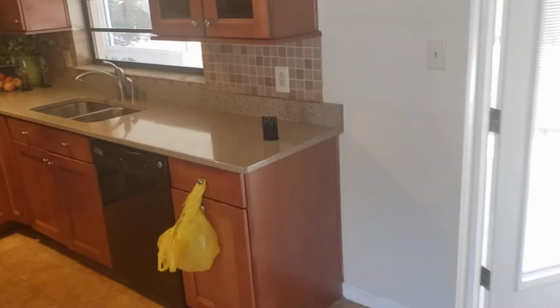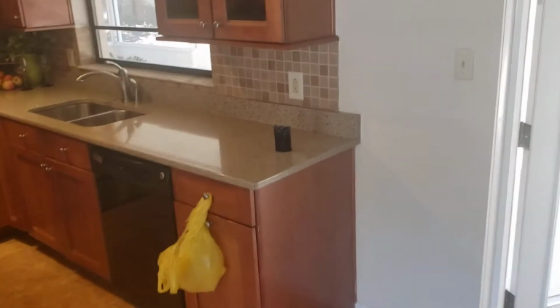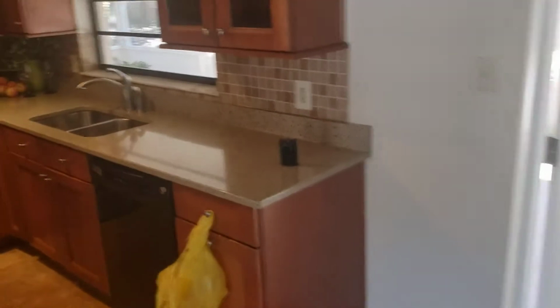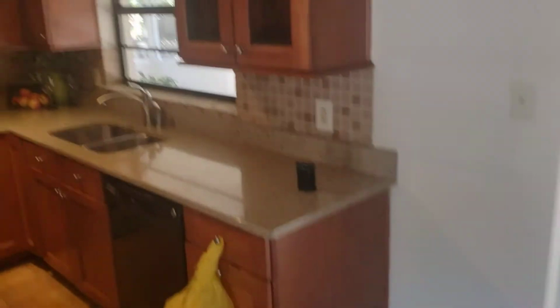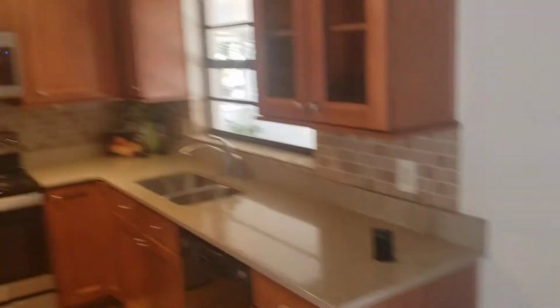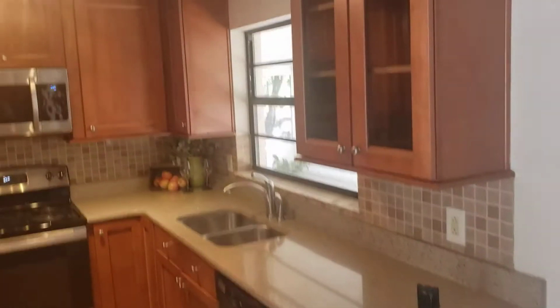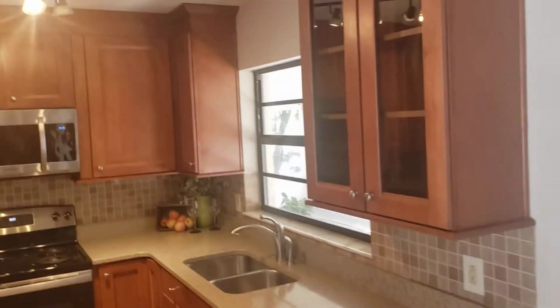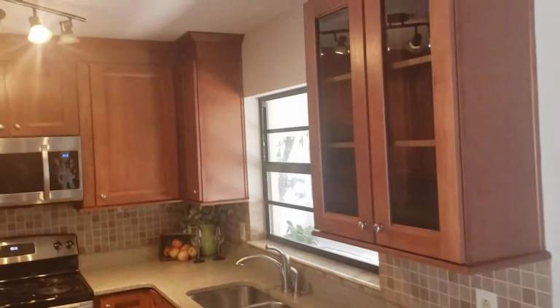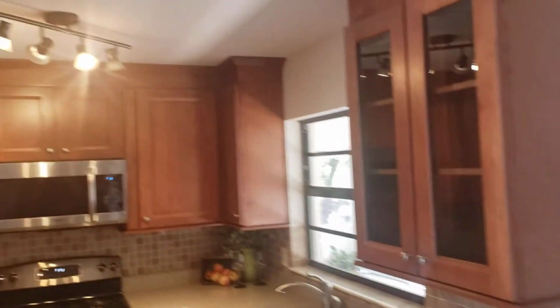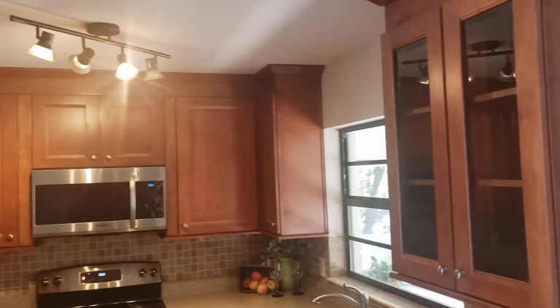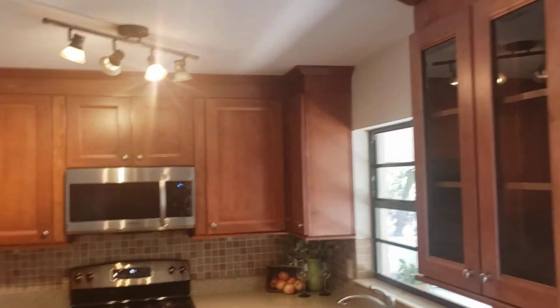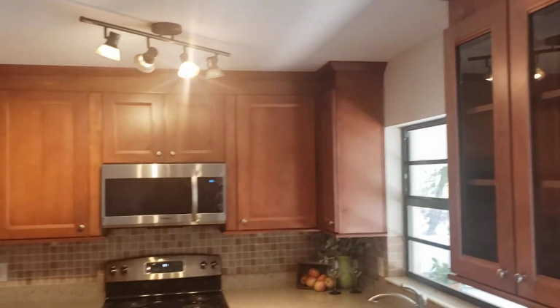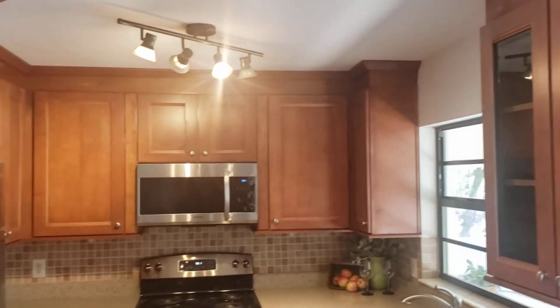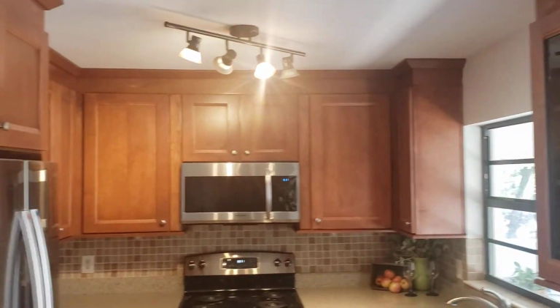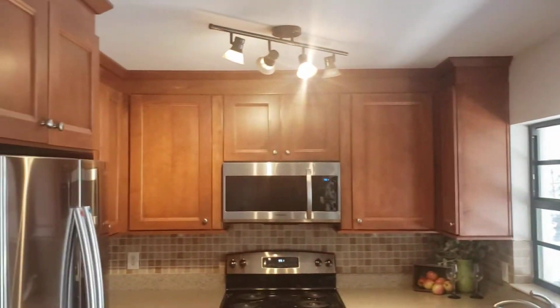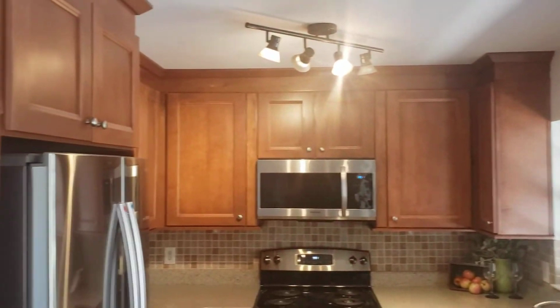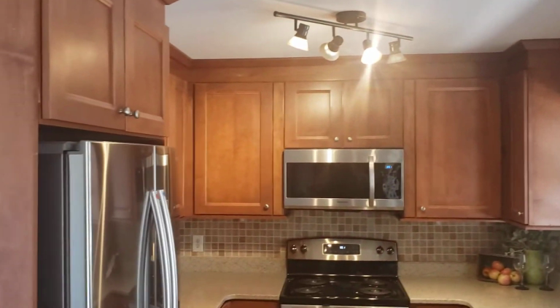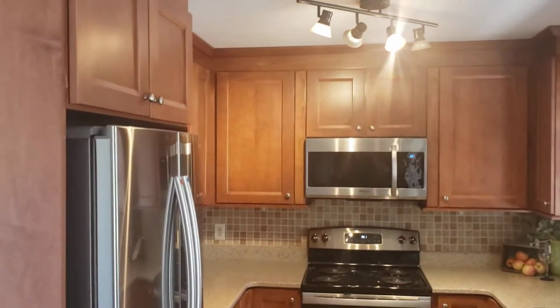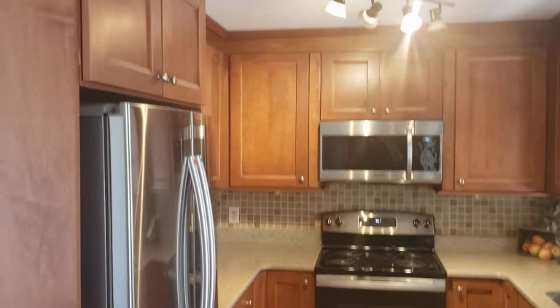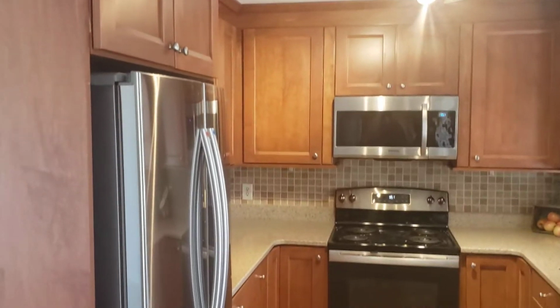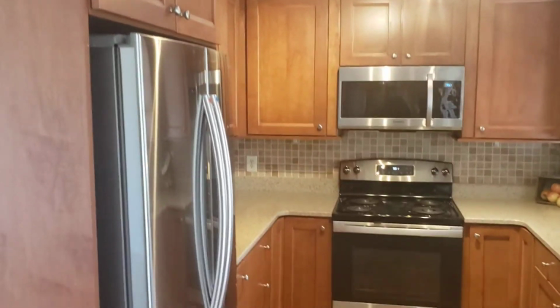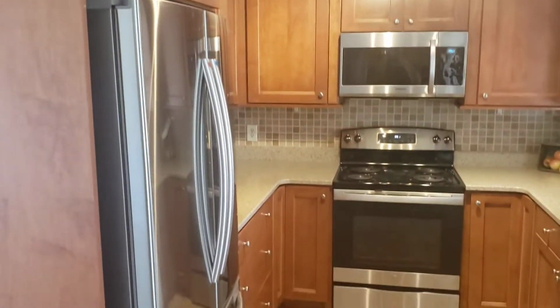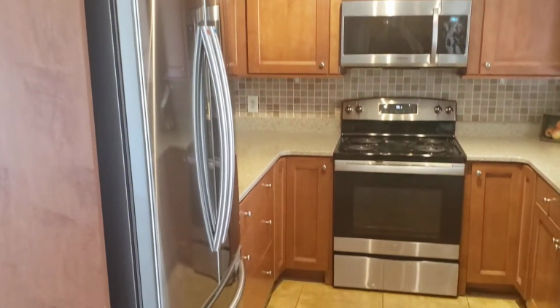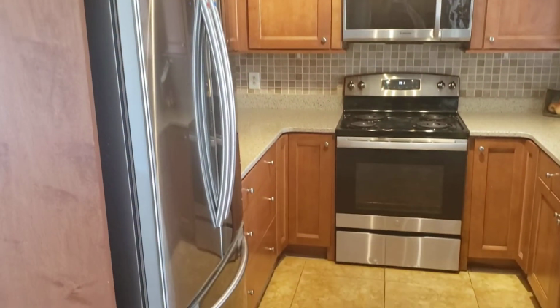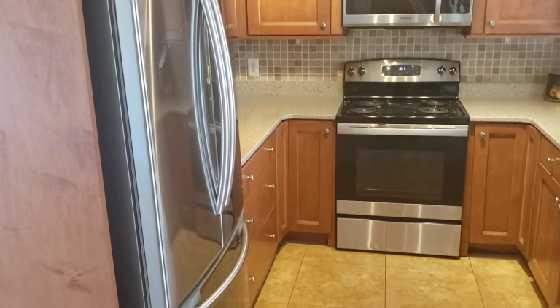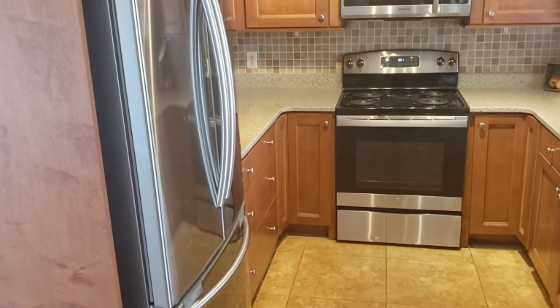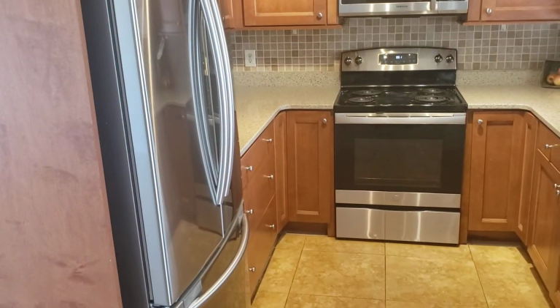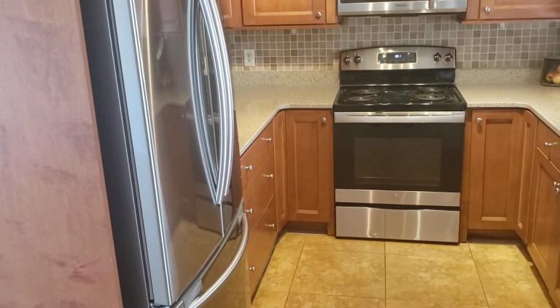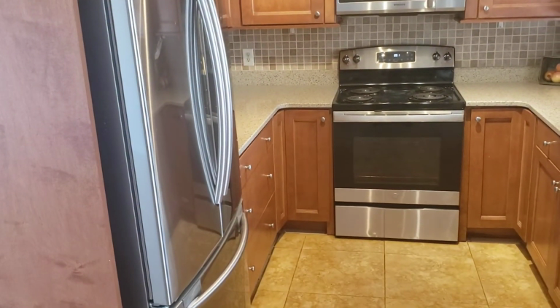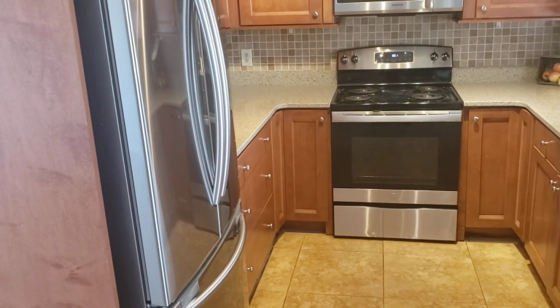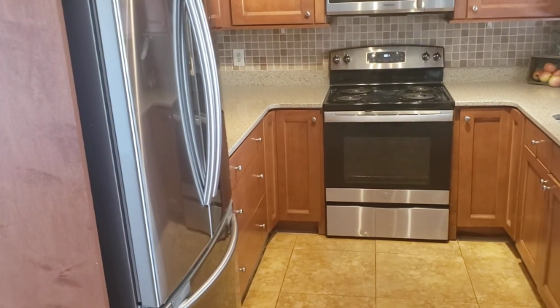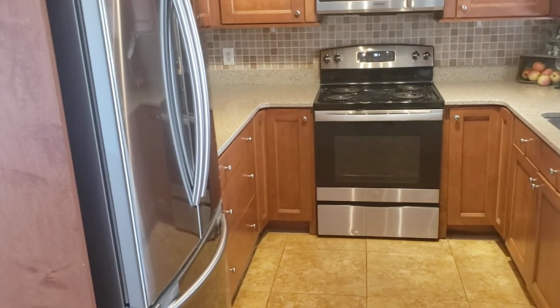Beautiful granite countertops. Look at the cabinets — stainless steel appliances, new light fixtures. This is really, really cute.